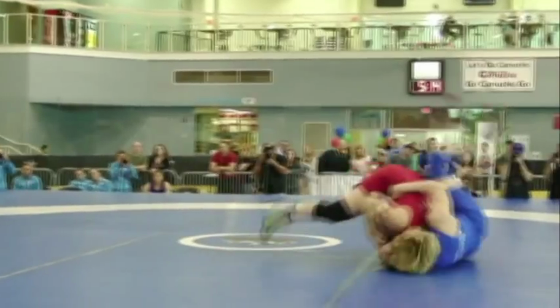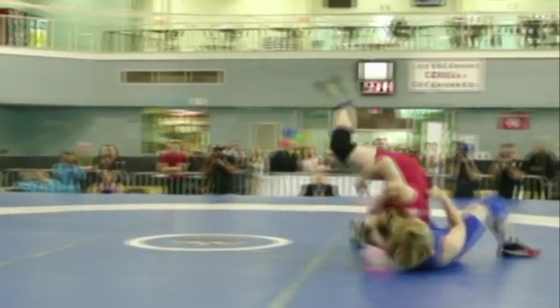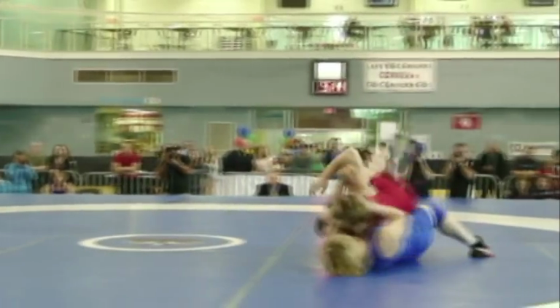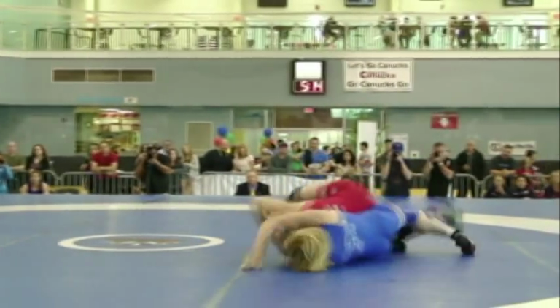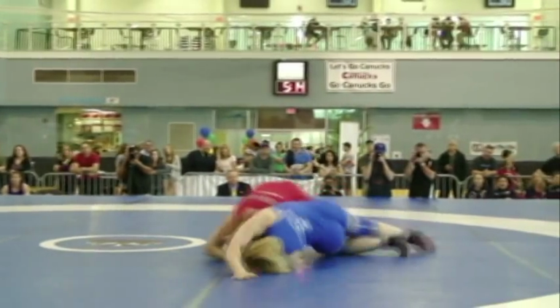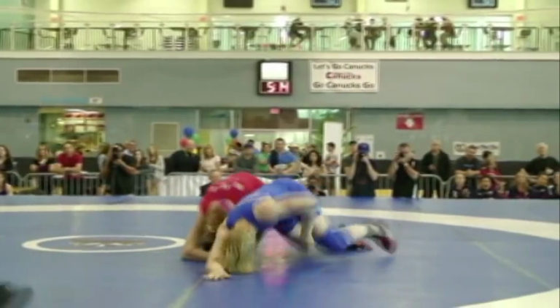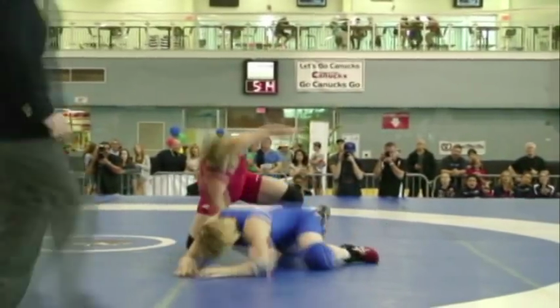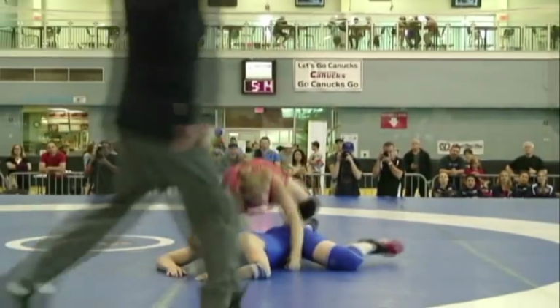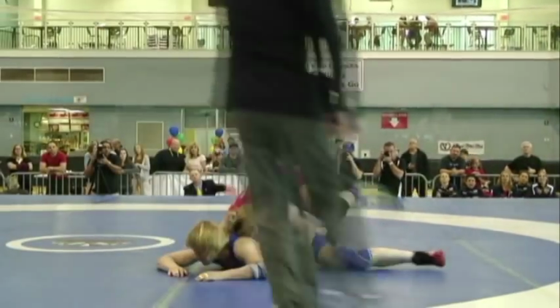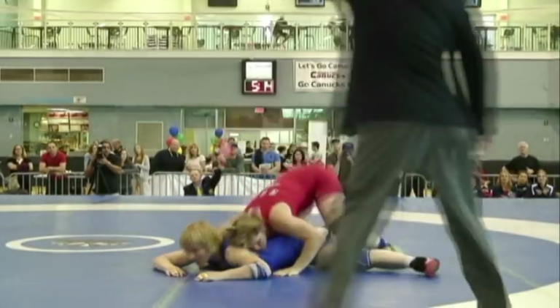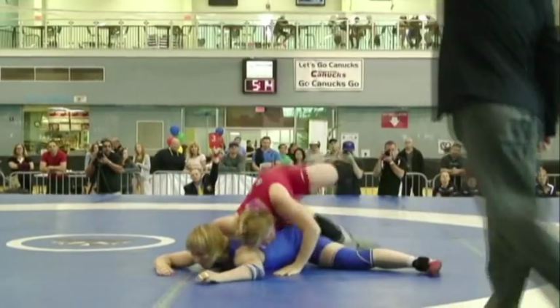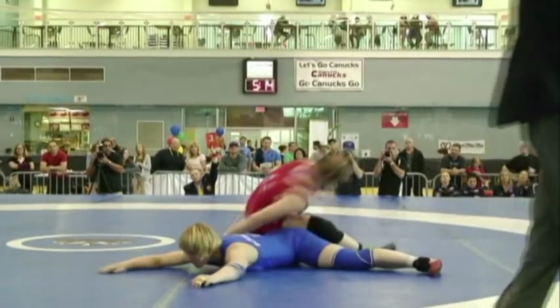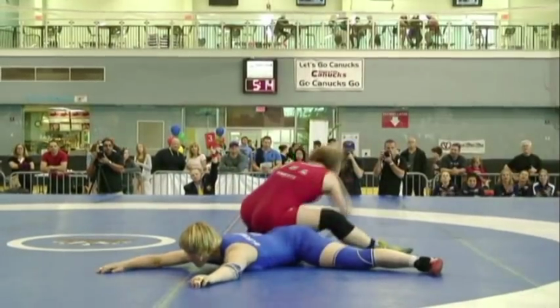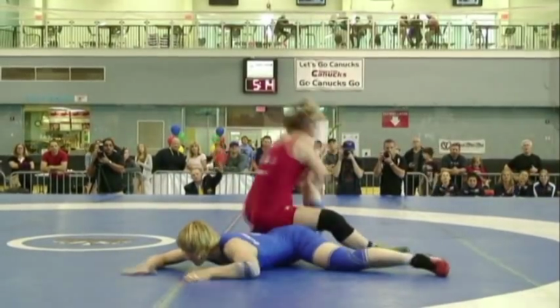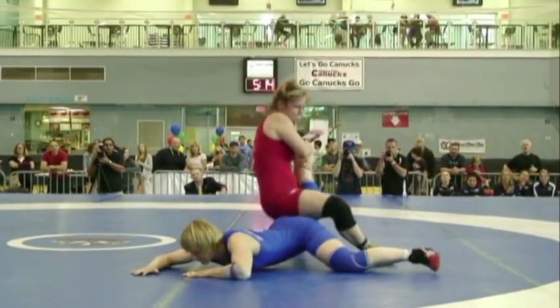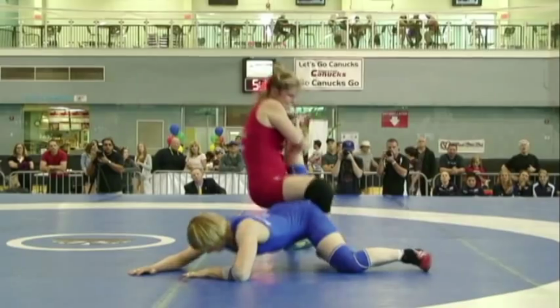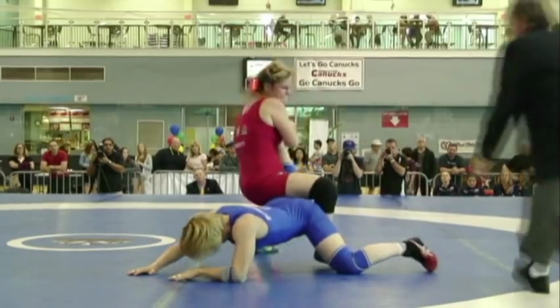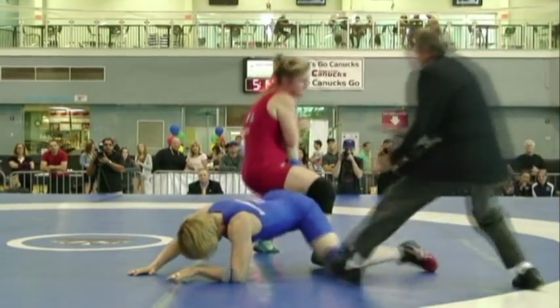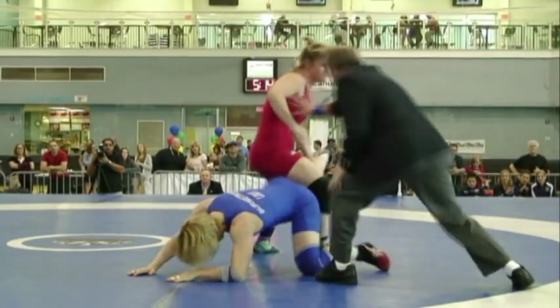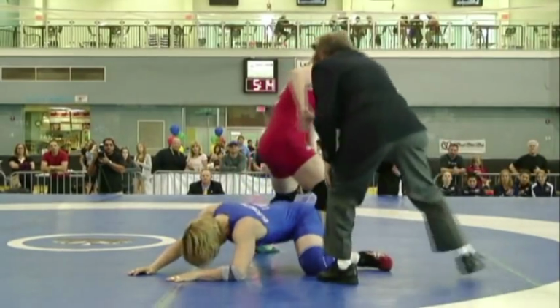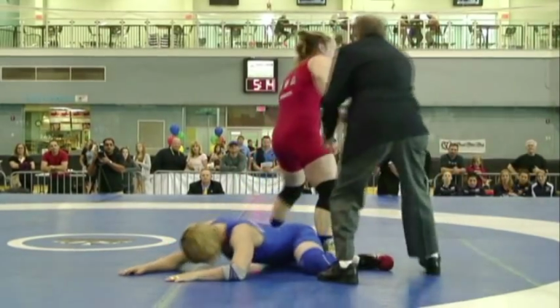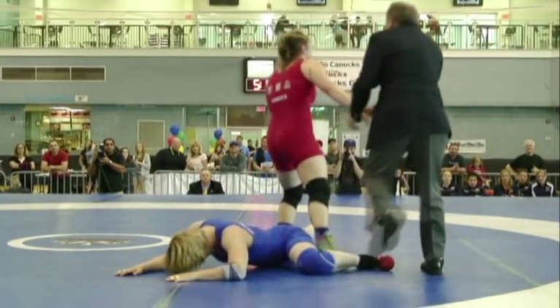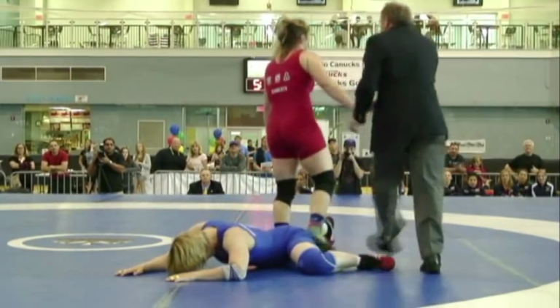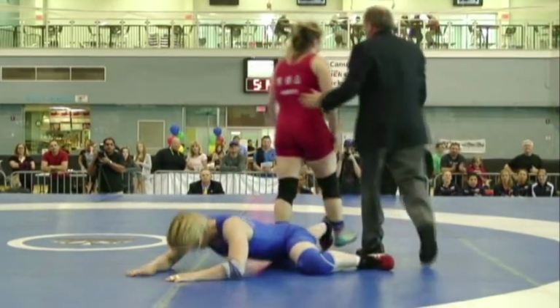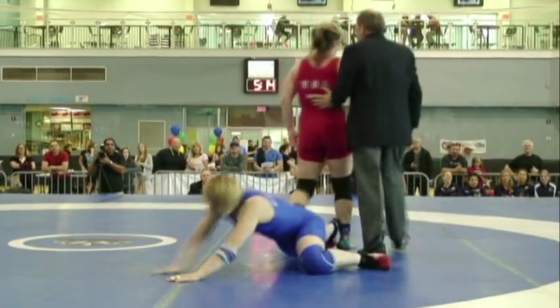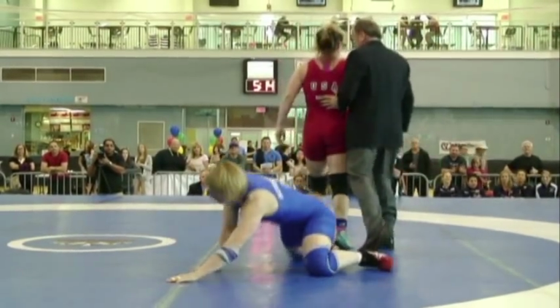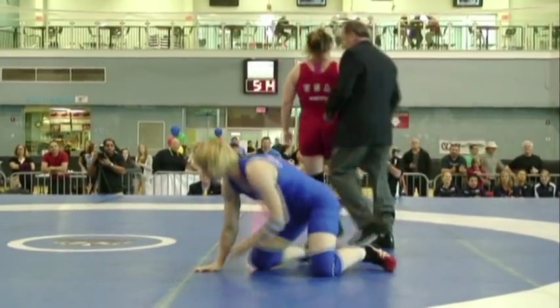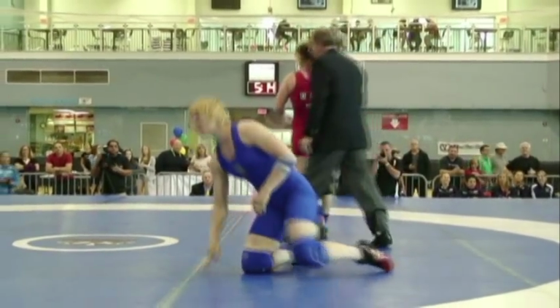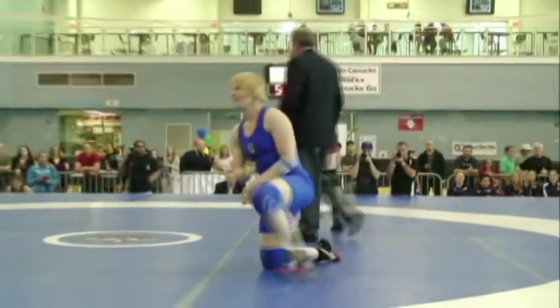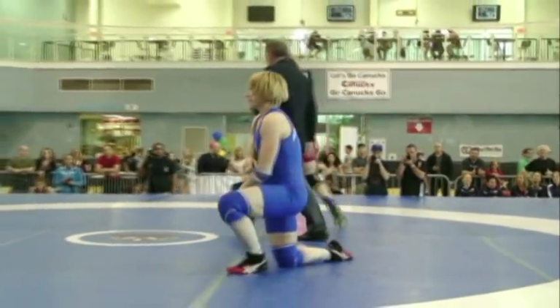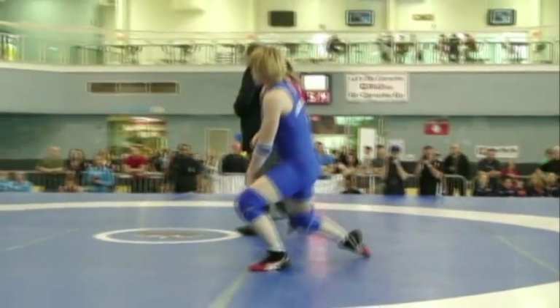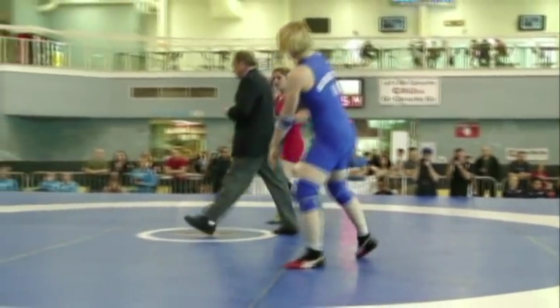Nice throw. She got back exposure on that — three points. Three points right away for Roberts. Brittany not being intimidated at all.